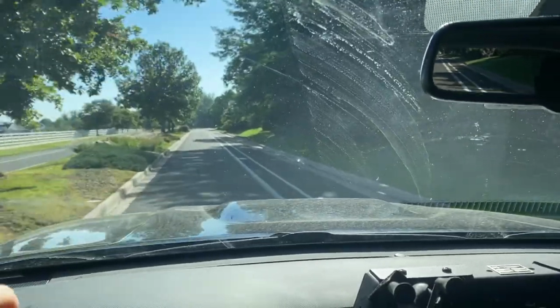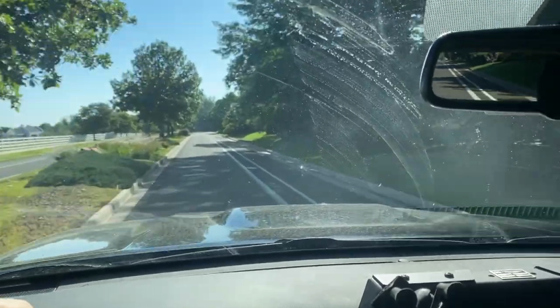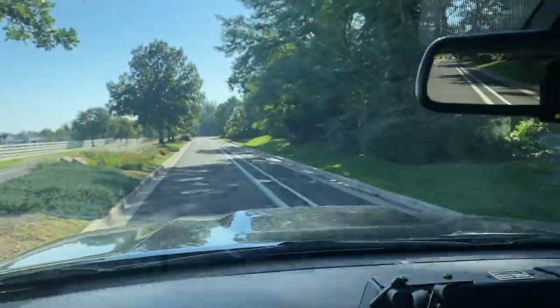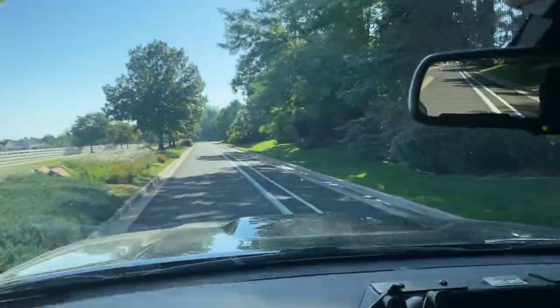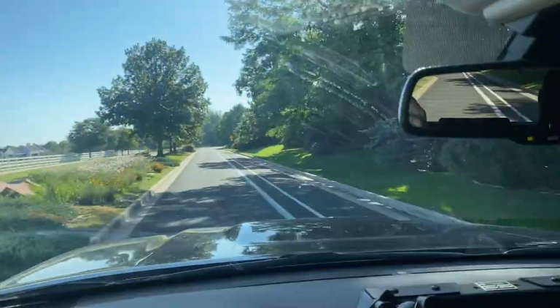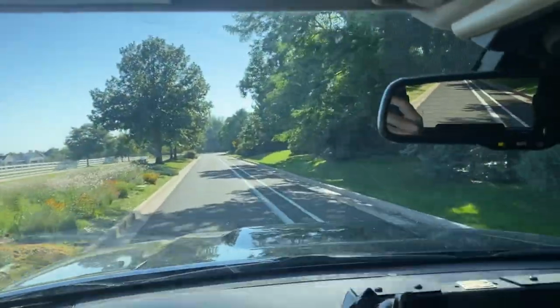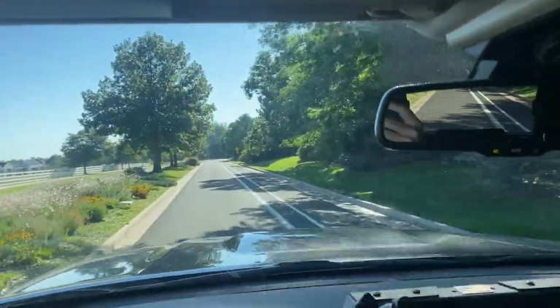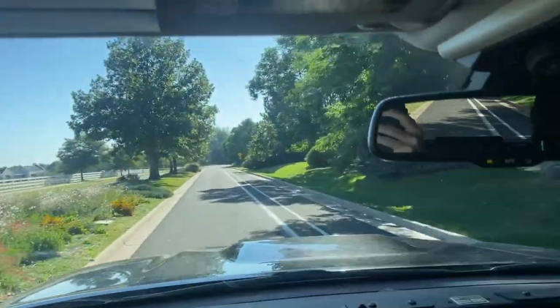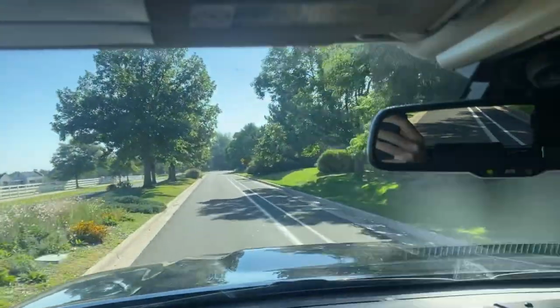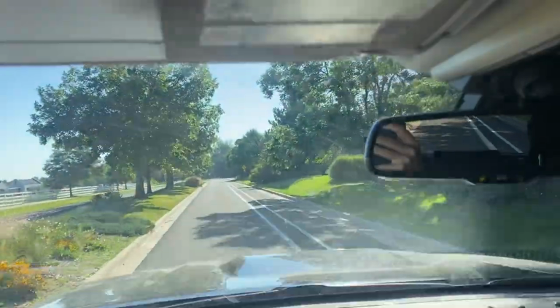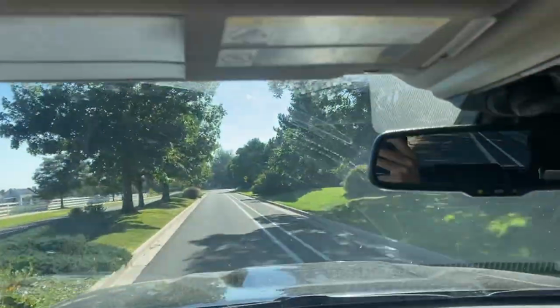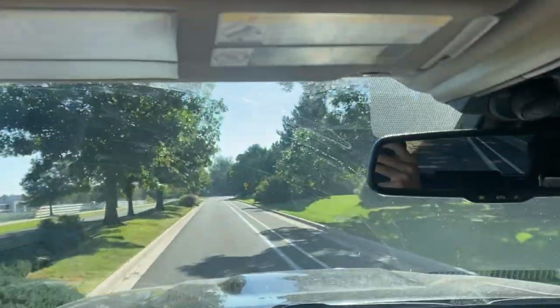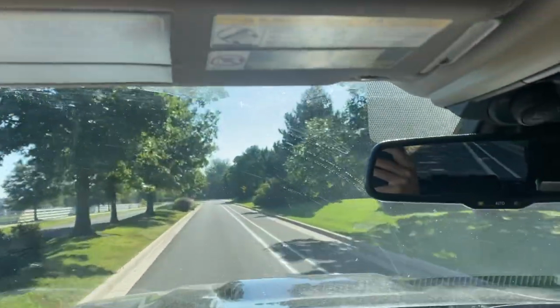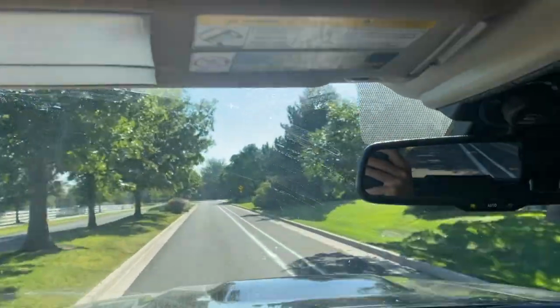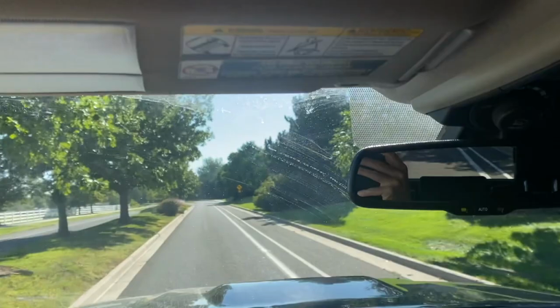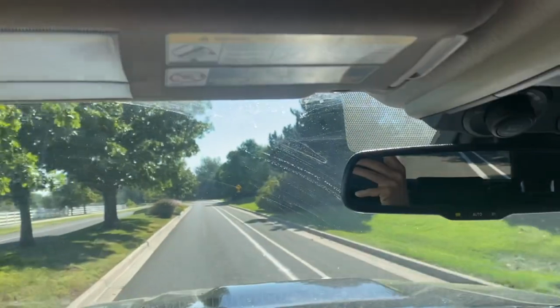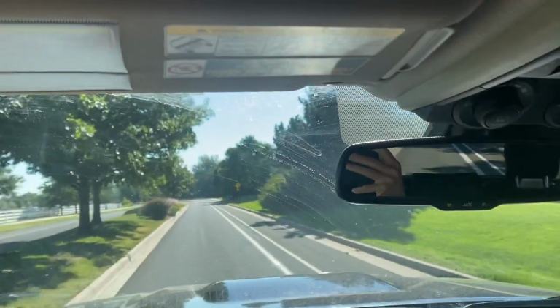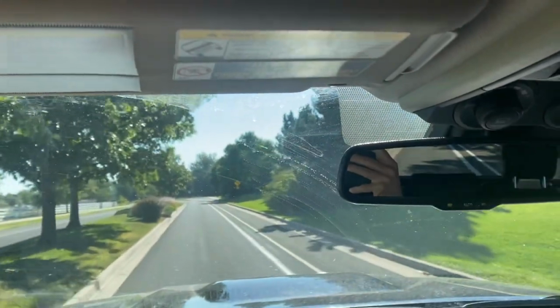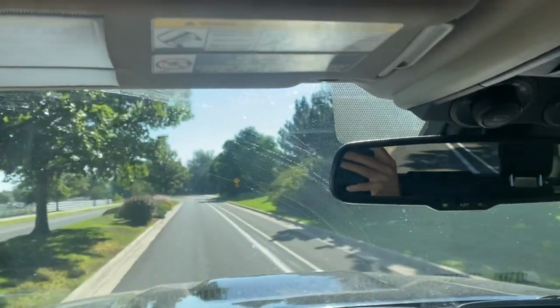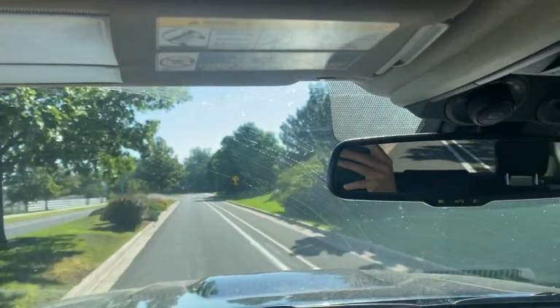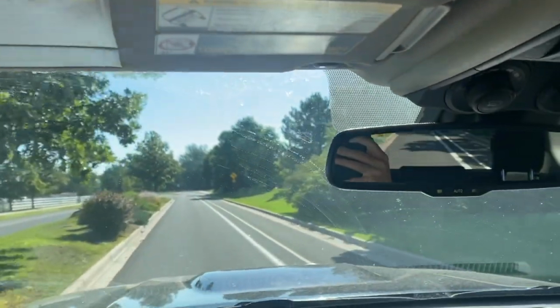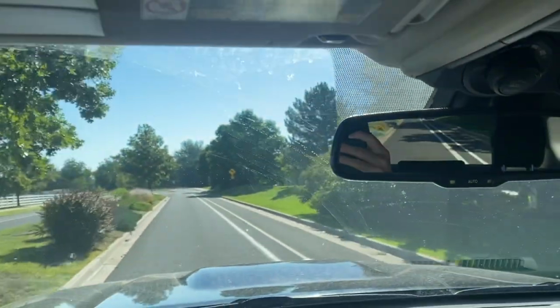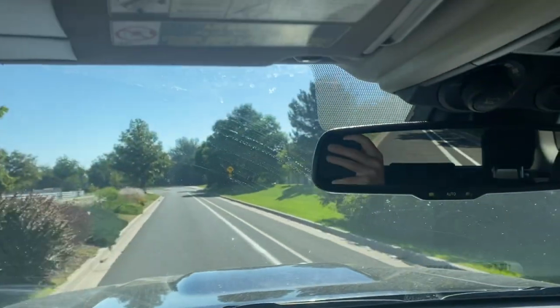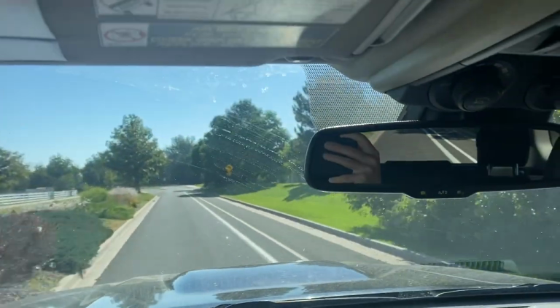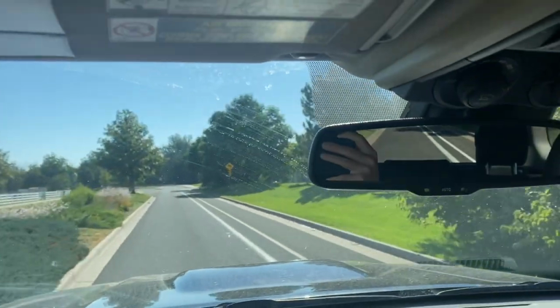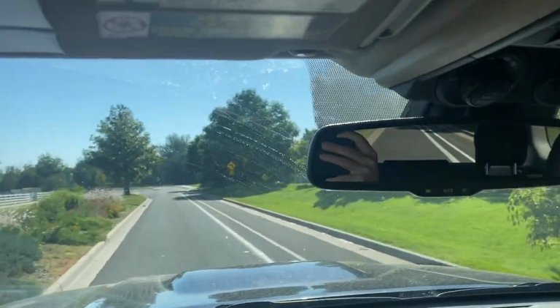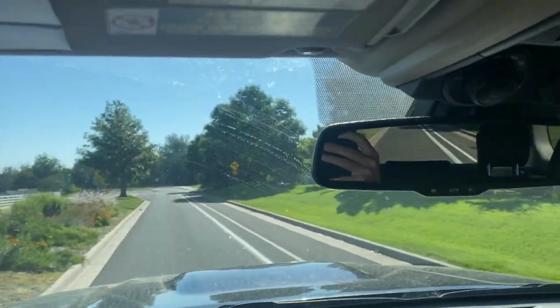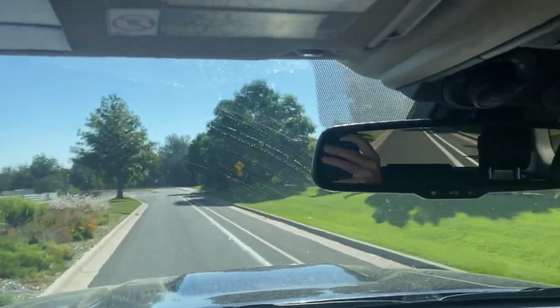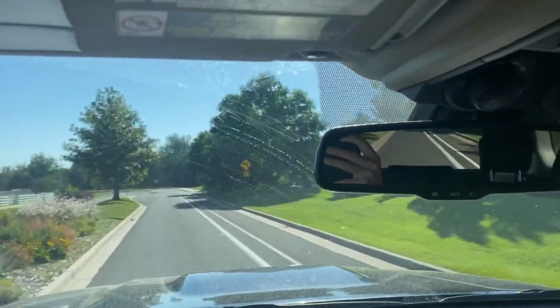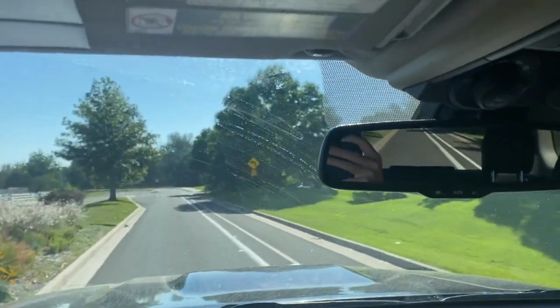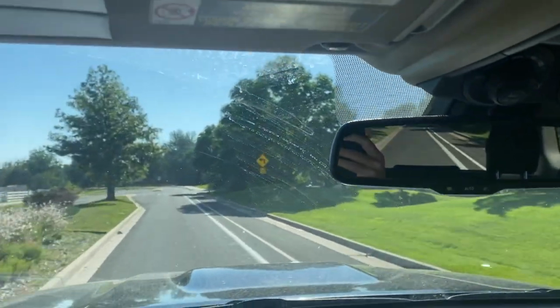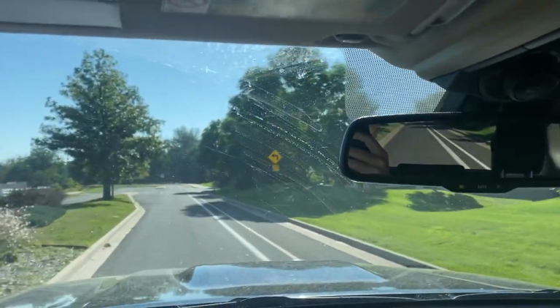Here we are on the same road, 20 to 30 miles an hour — no whistling.